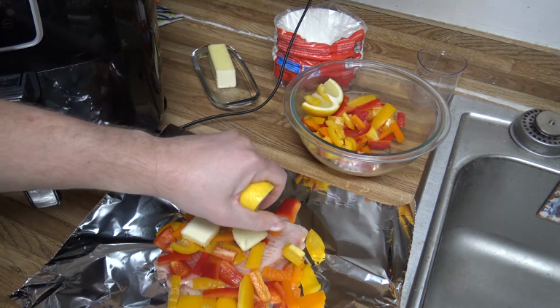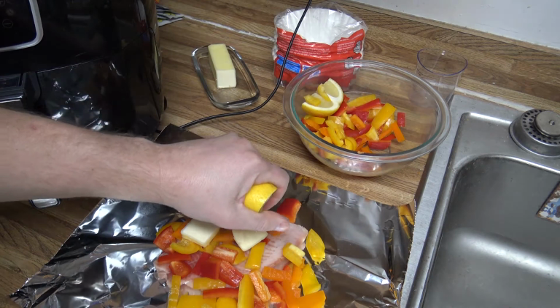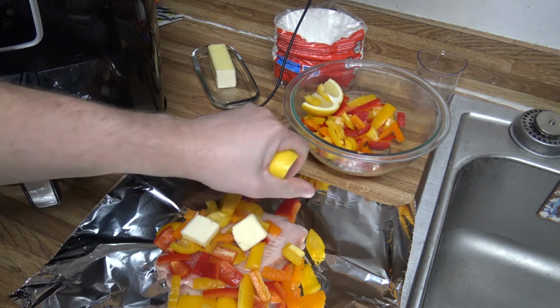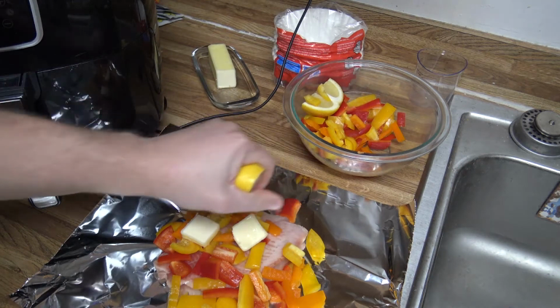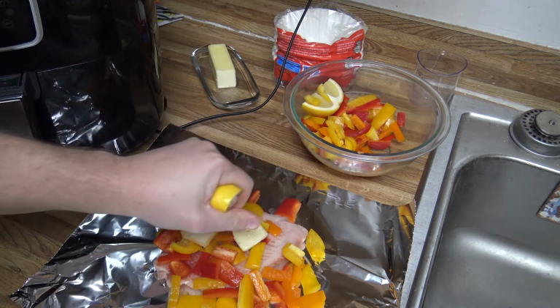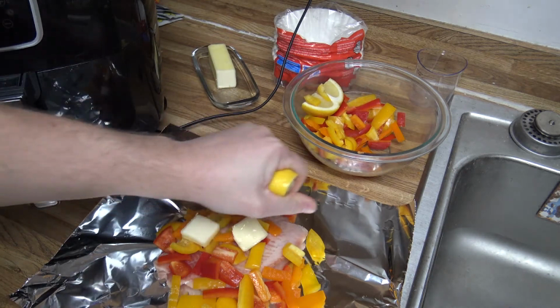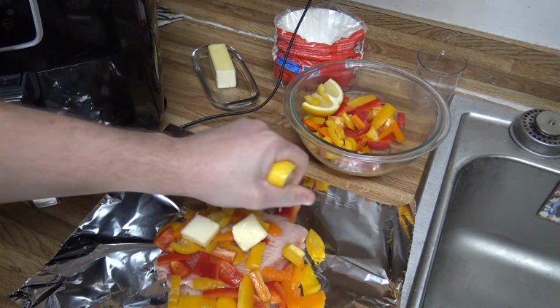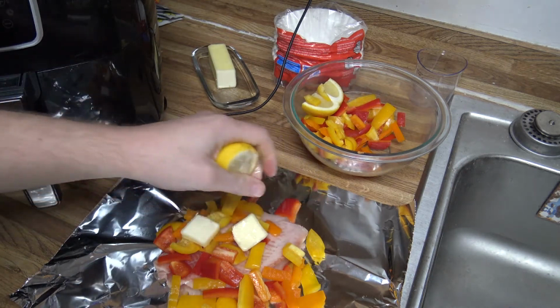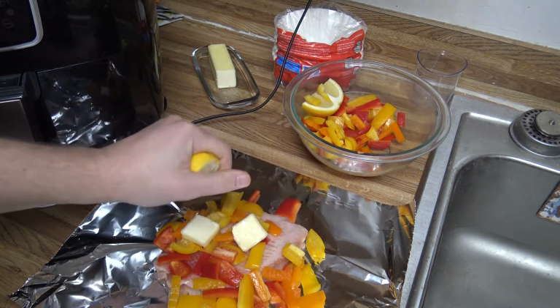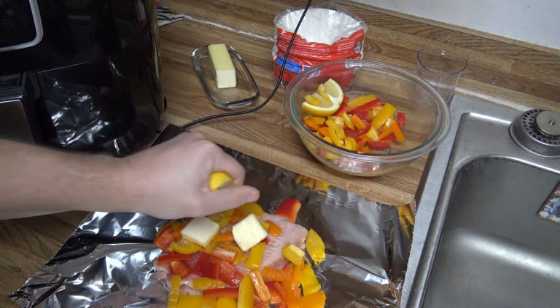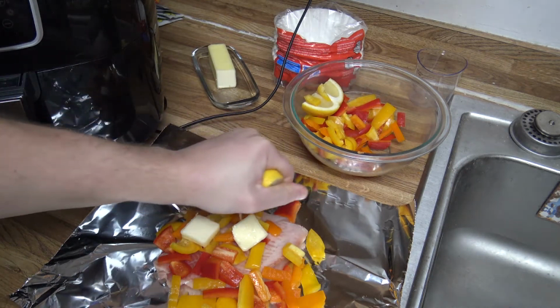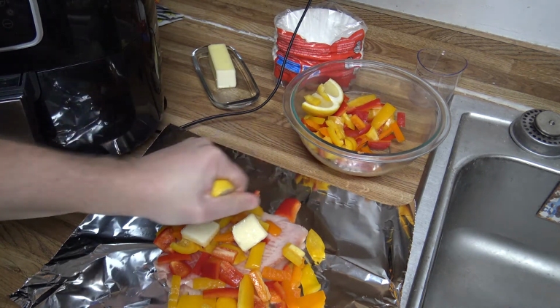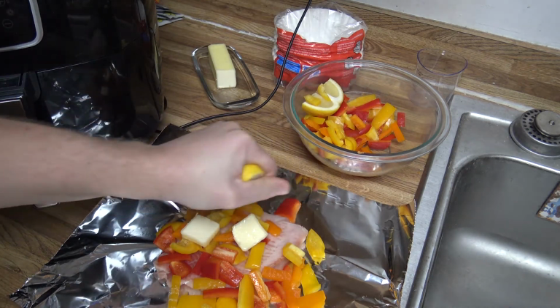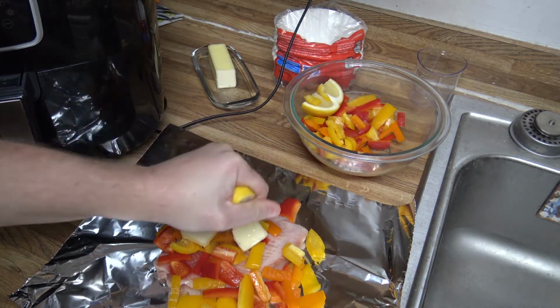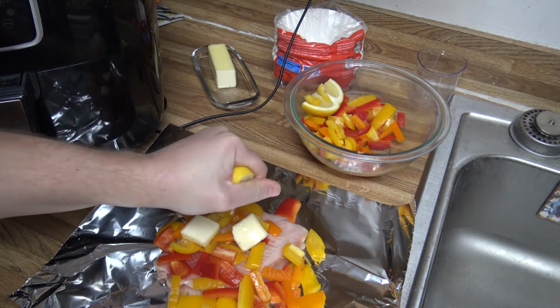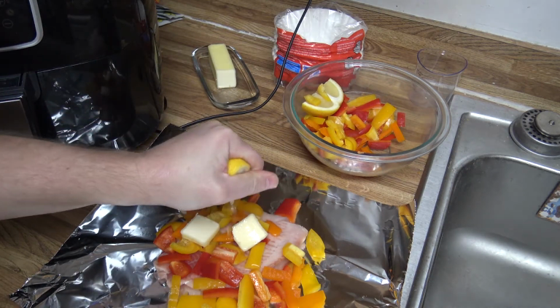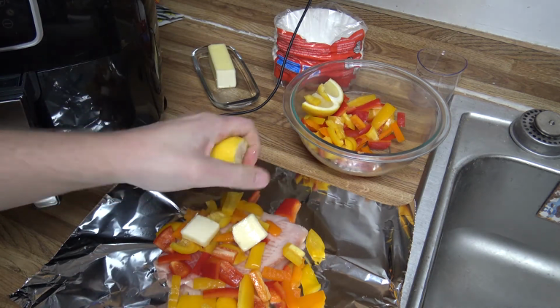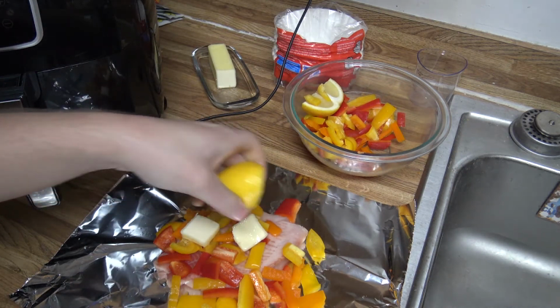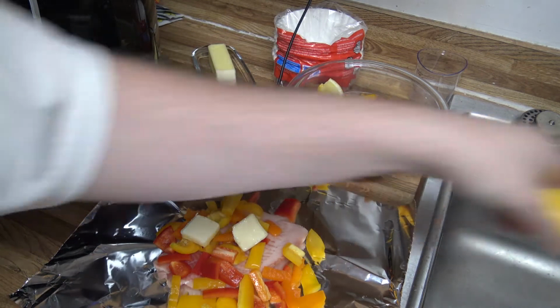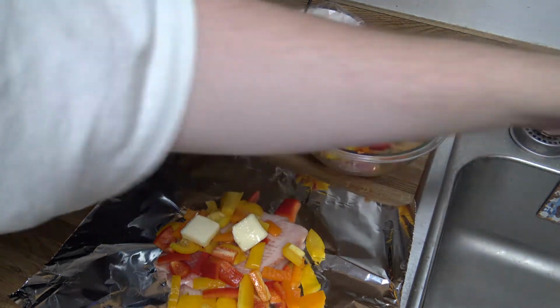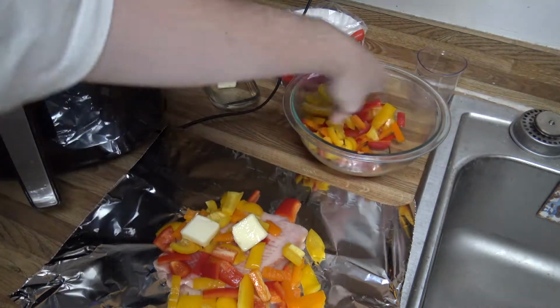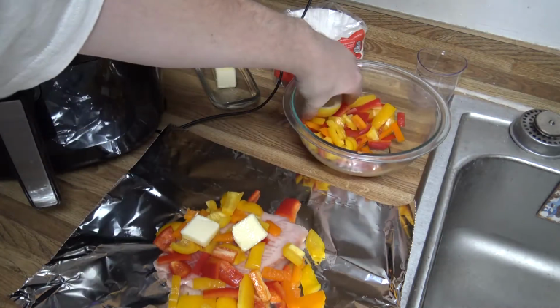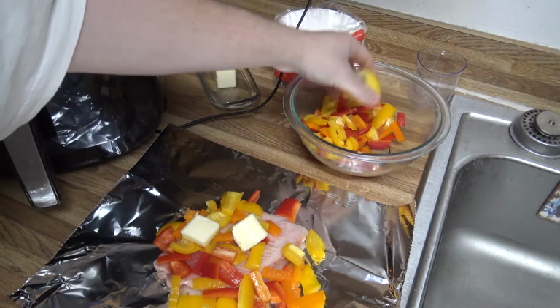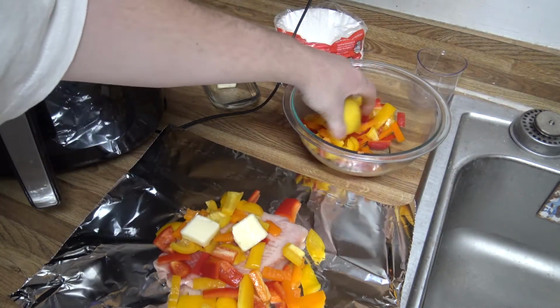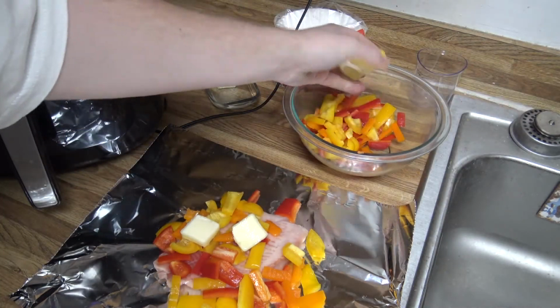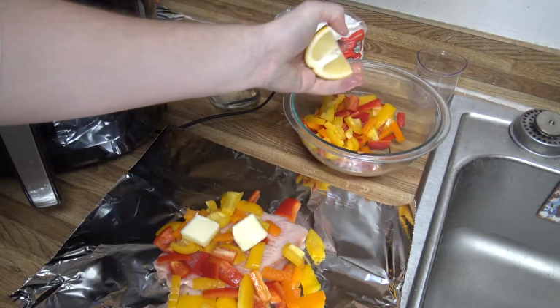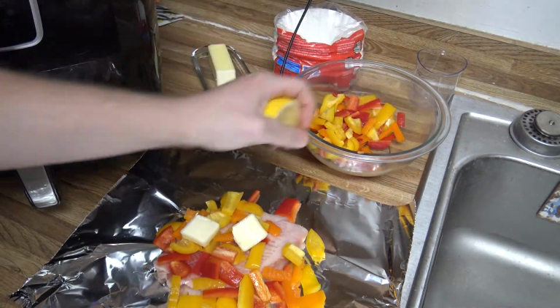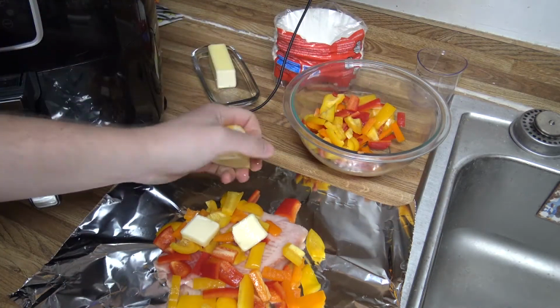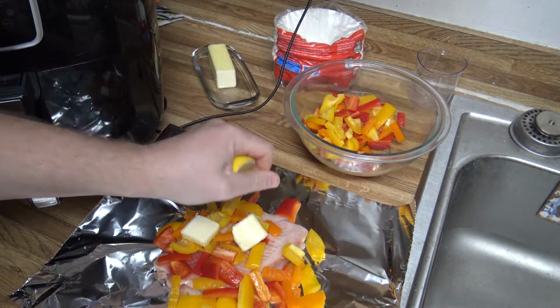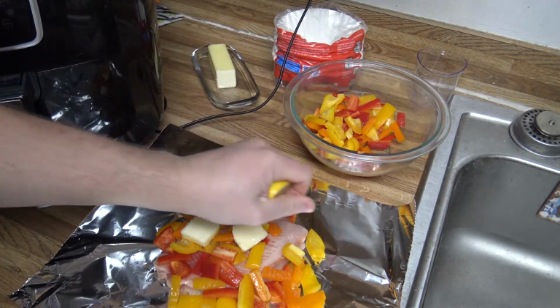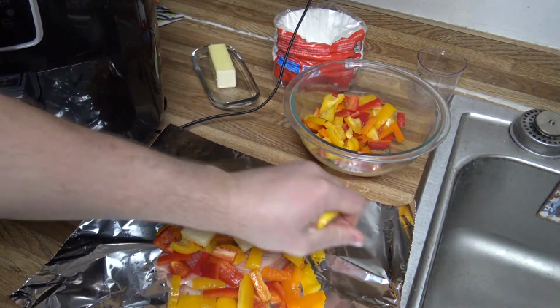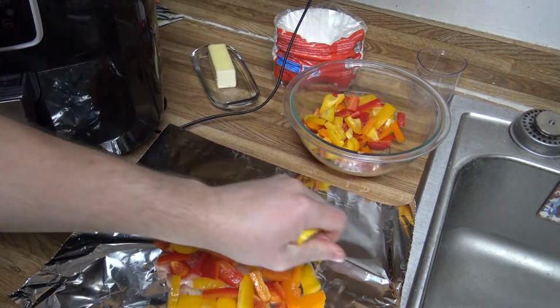You can put whatever you want in here. I've made them just with butter and lemon juice, and you can season them after it cooks. It's up to you.